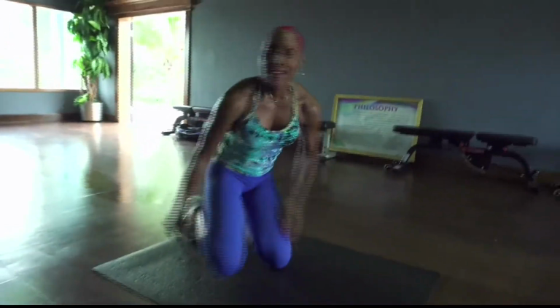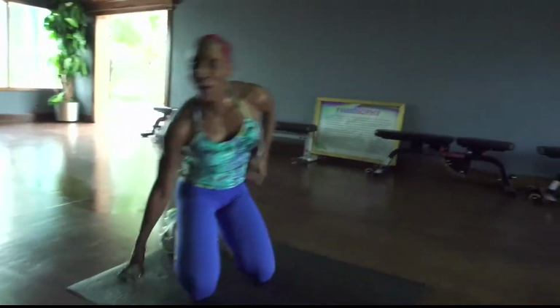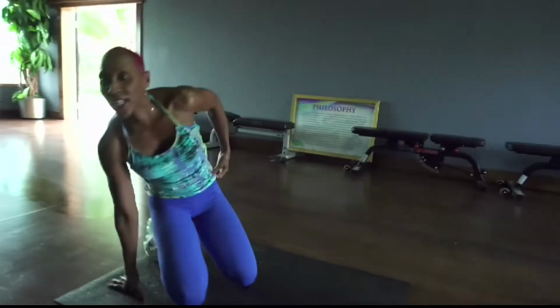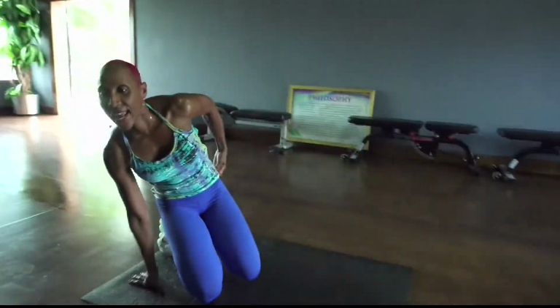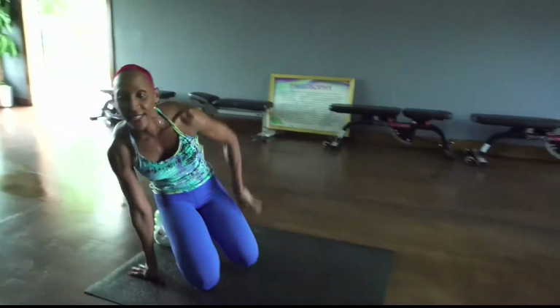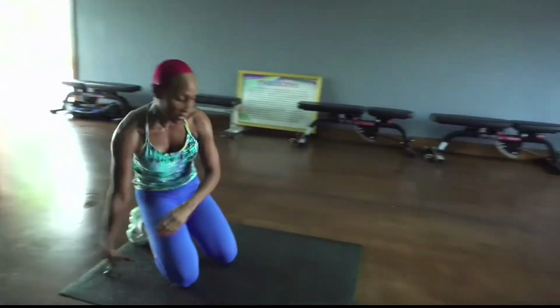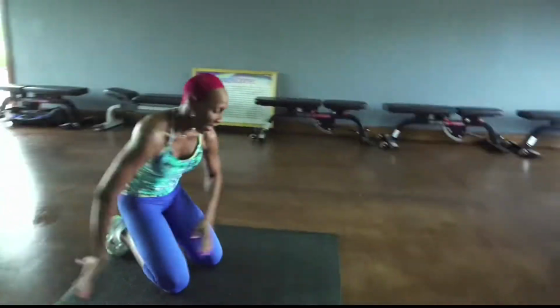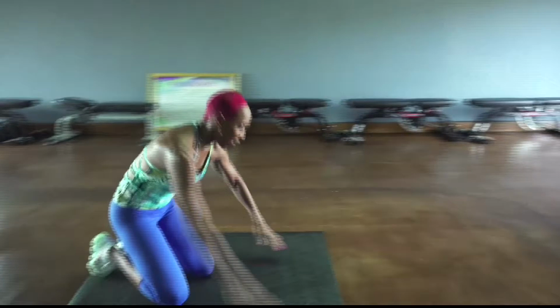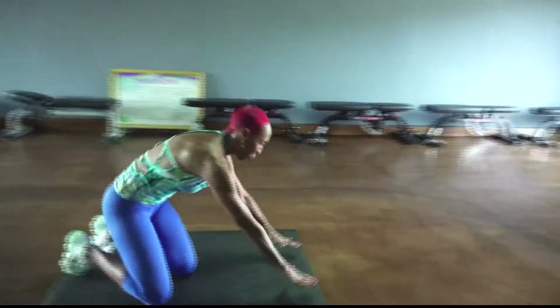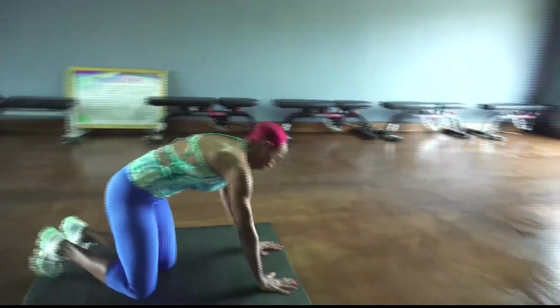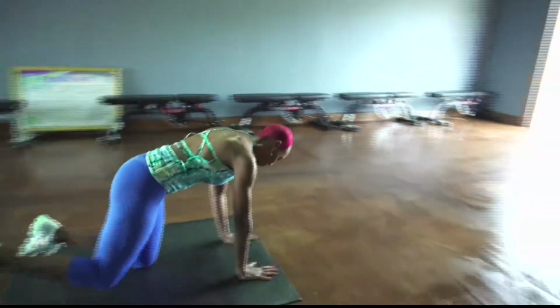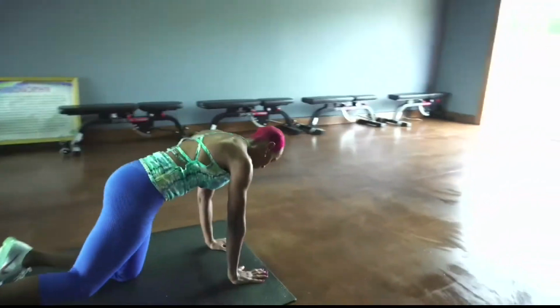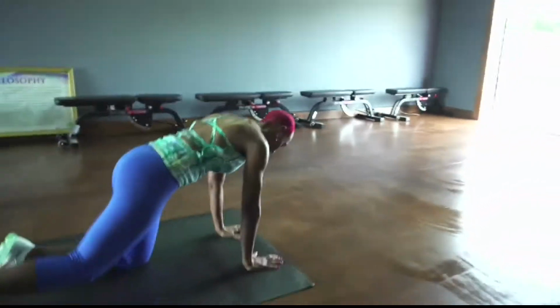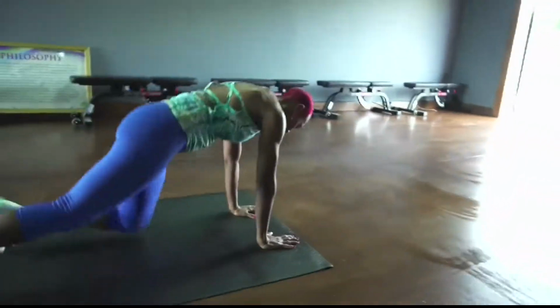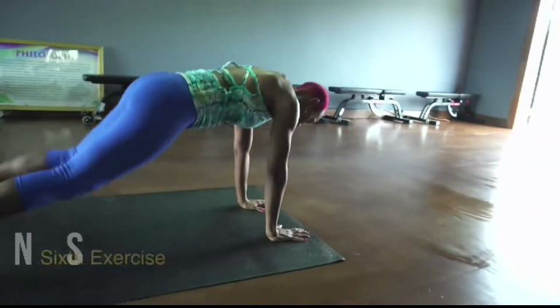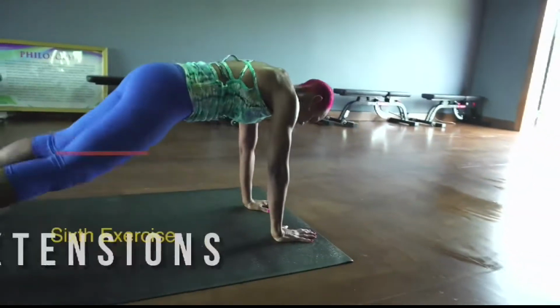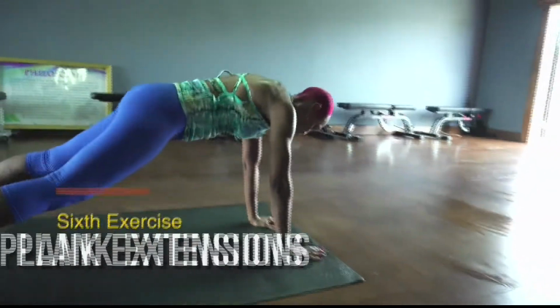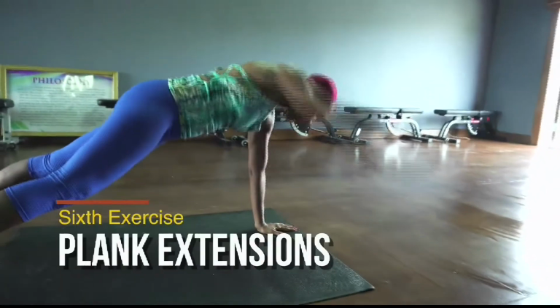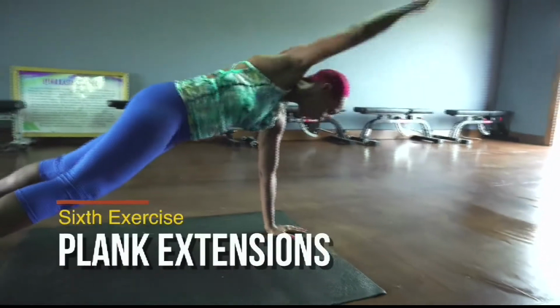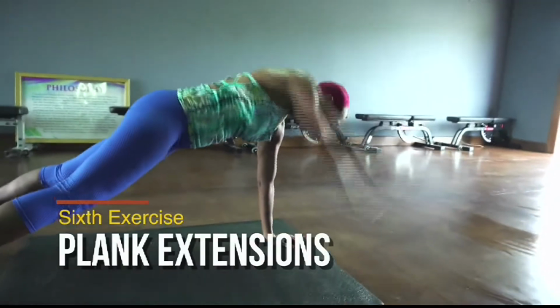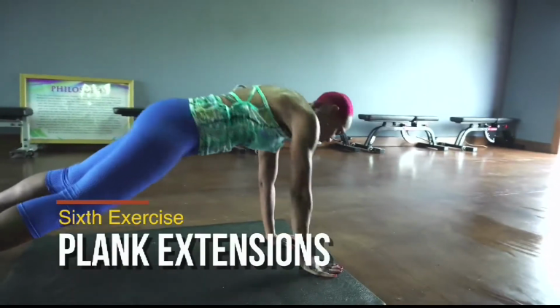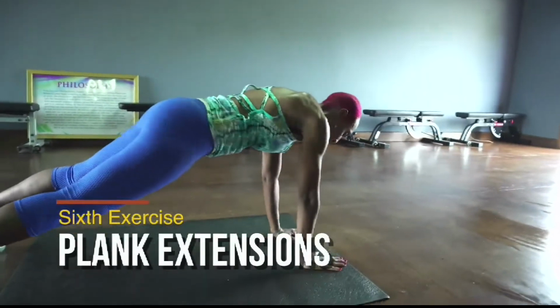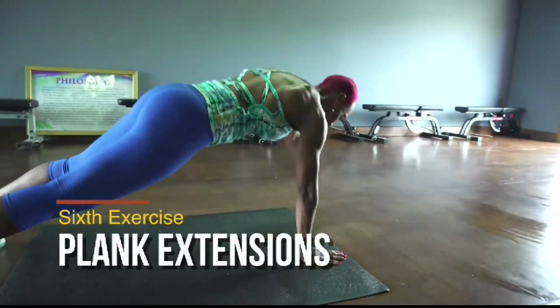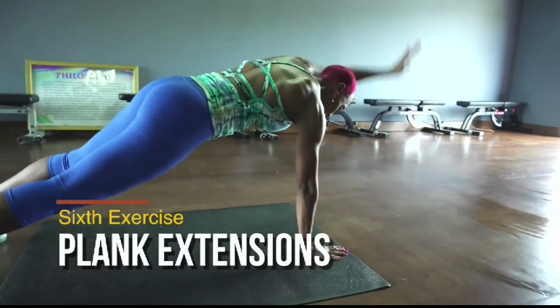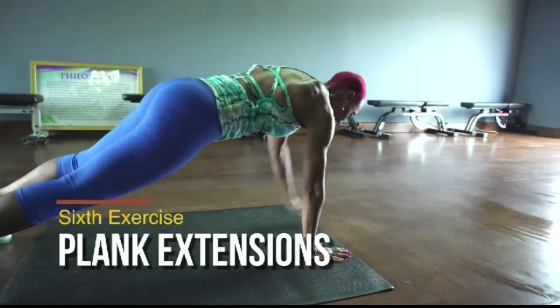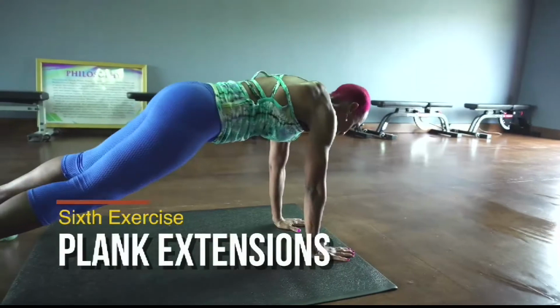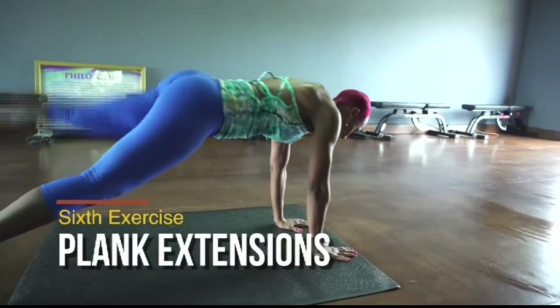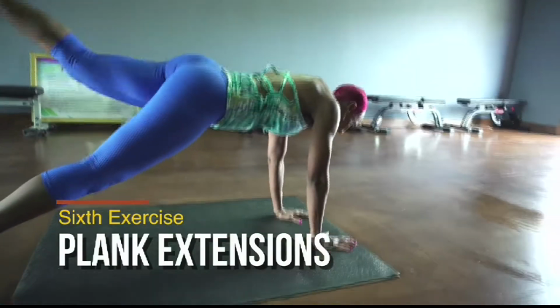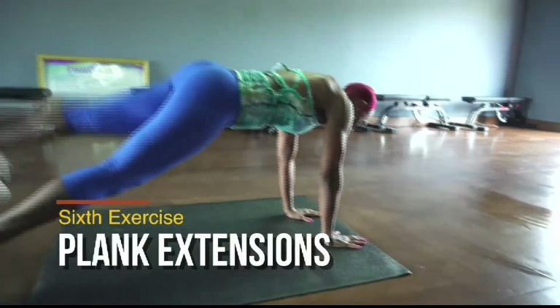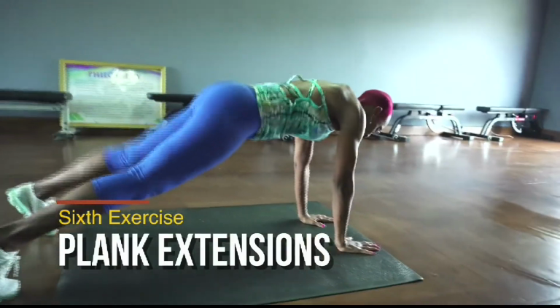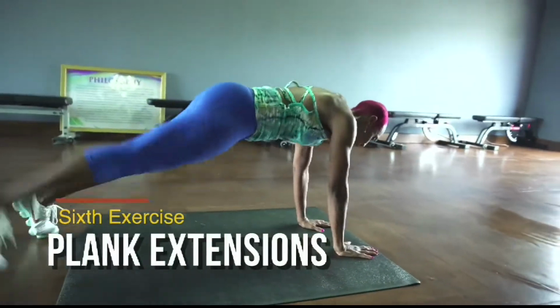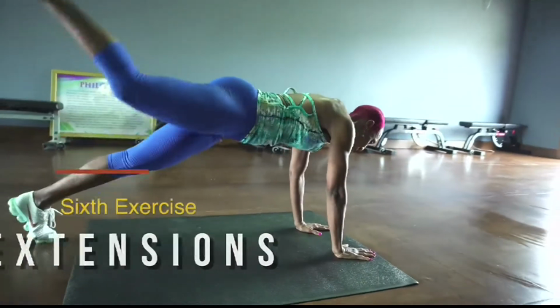Now we're going to take it into extended arms, hand, back.